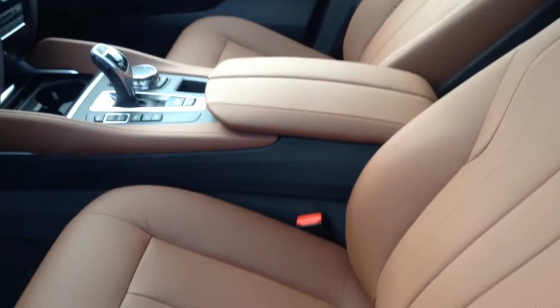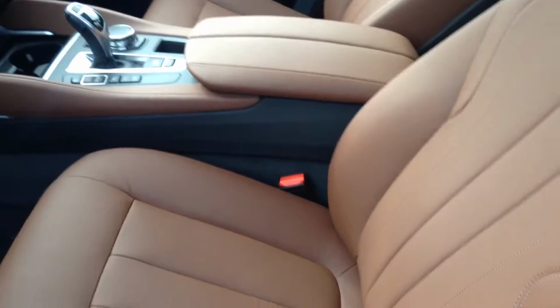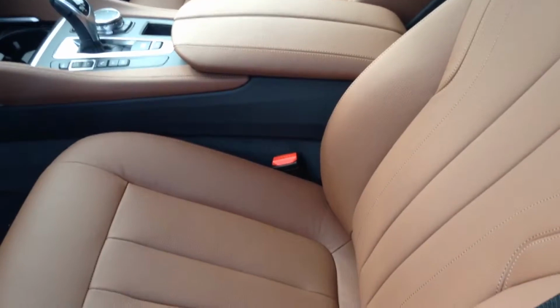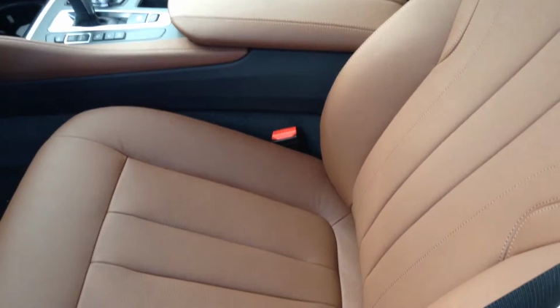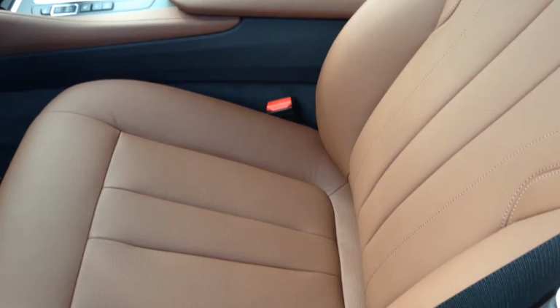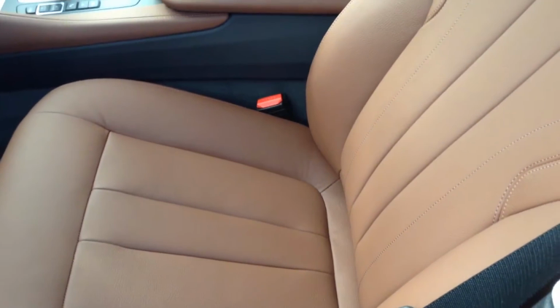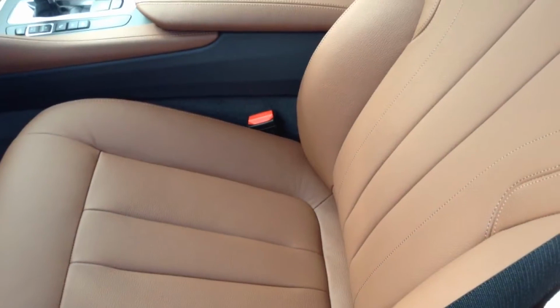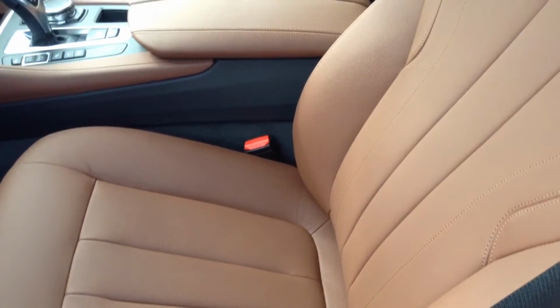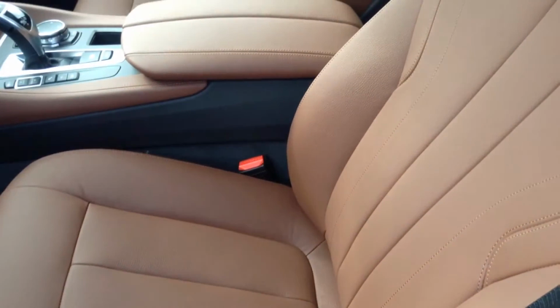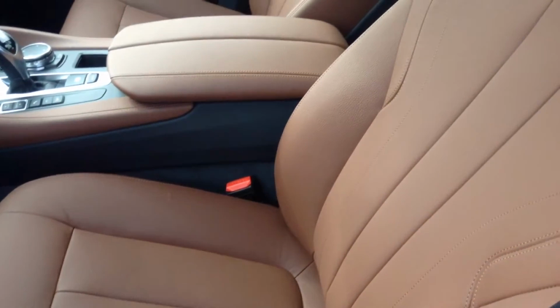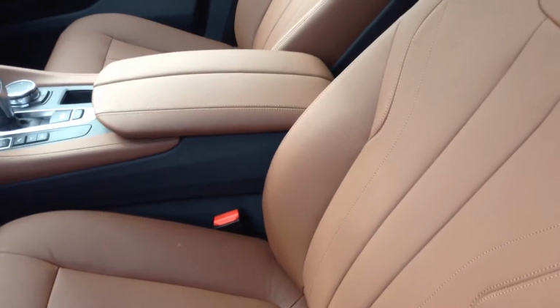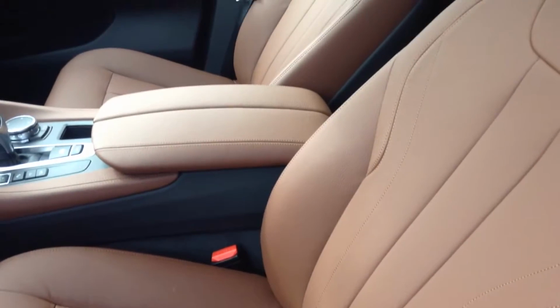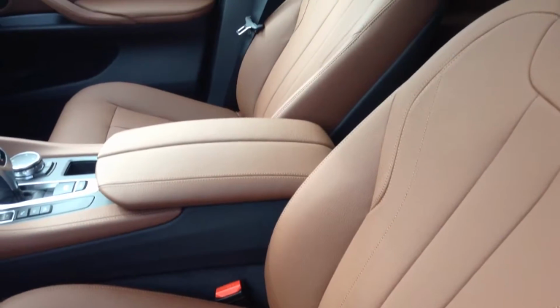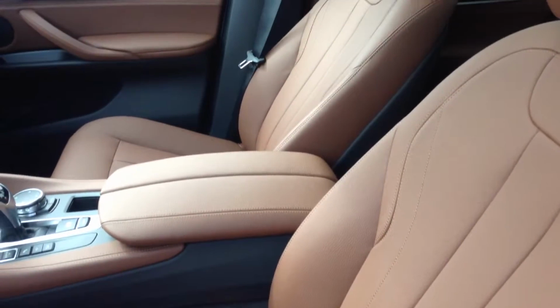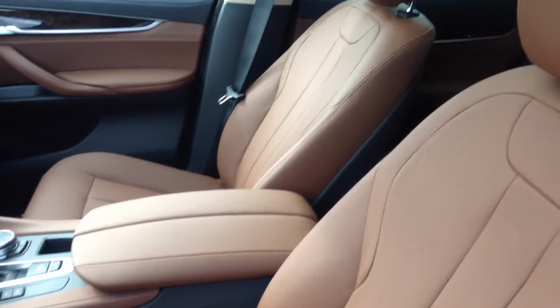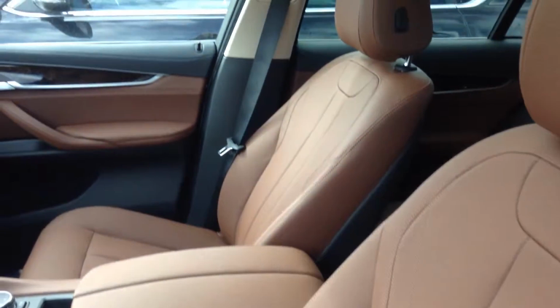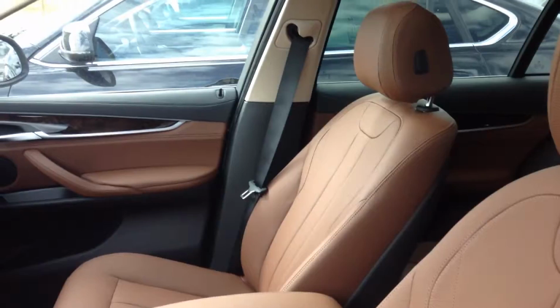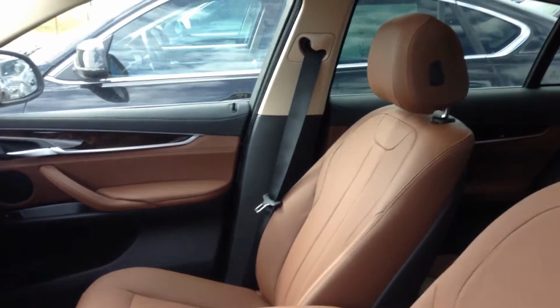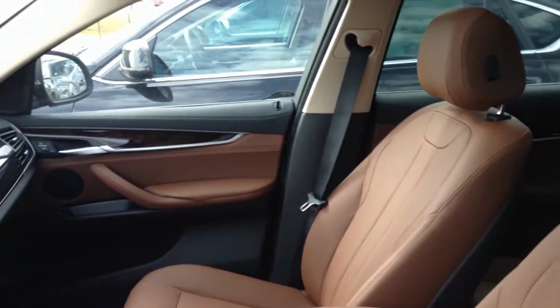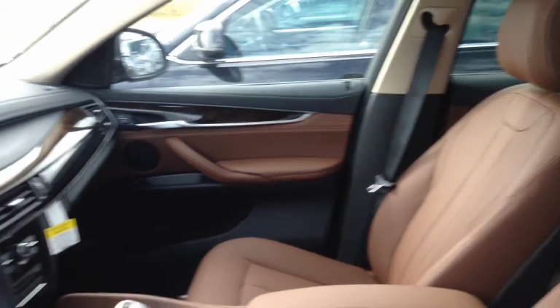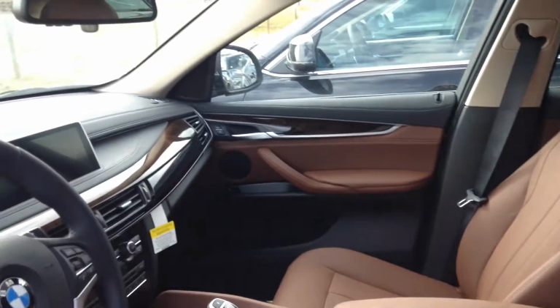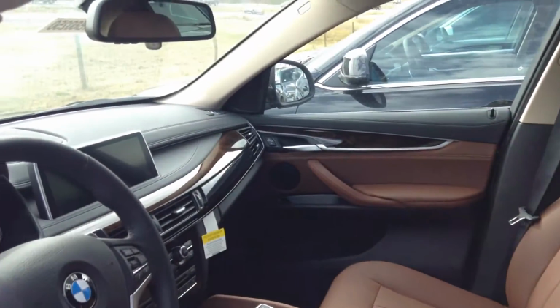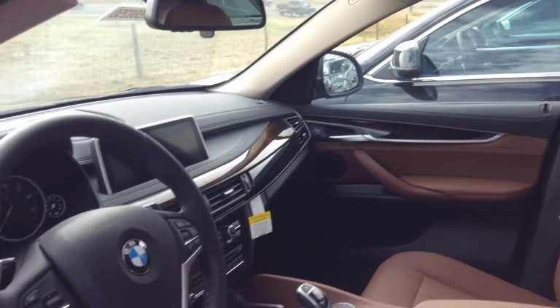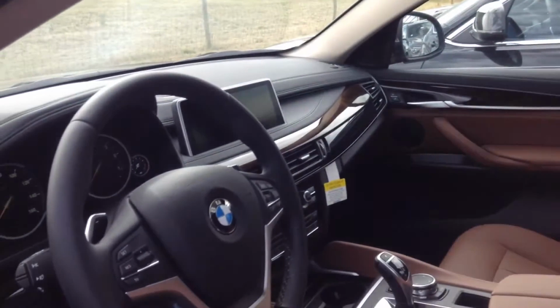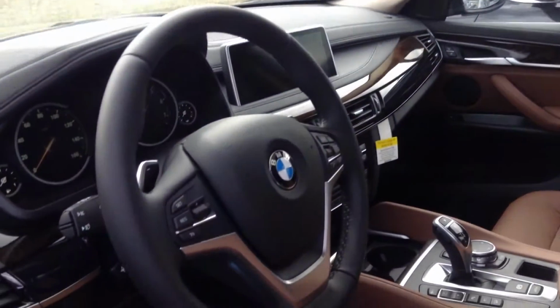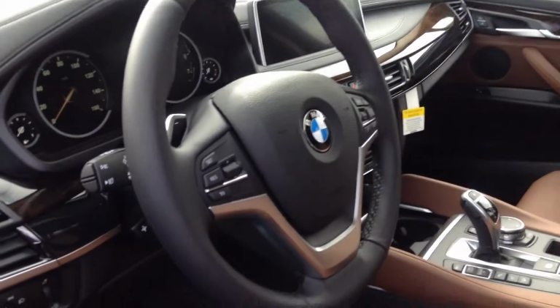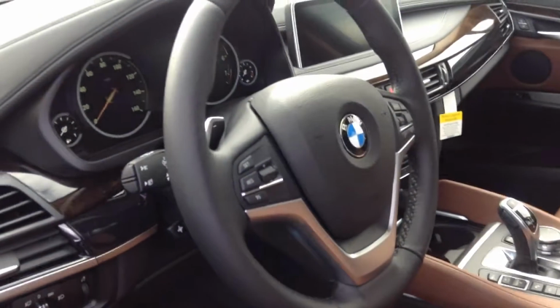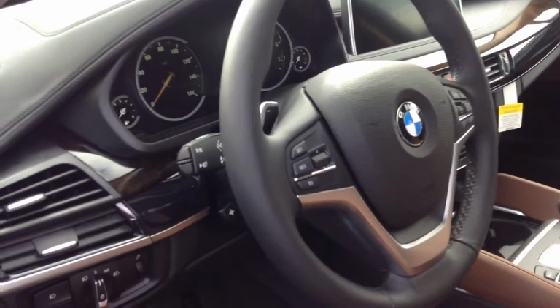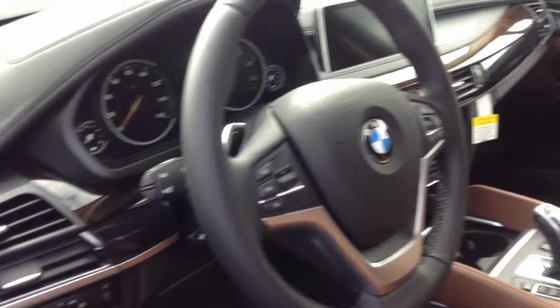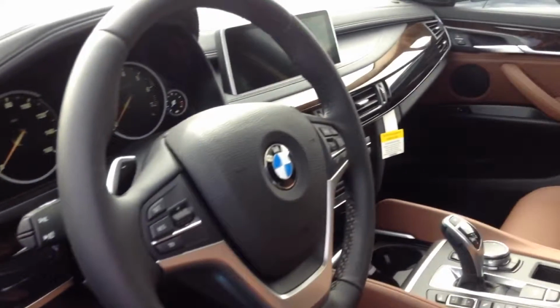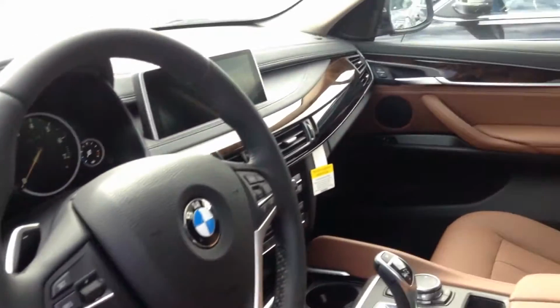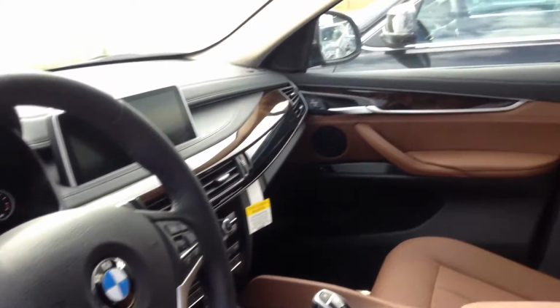This does have the driver's assistance package as well as driver's assistance plus. So you have the rear view camera, heads up display, active blind spot detection, driving assistance, surround view. Absolutely gorgeous — Terra Dakota leather on the black sapphire.